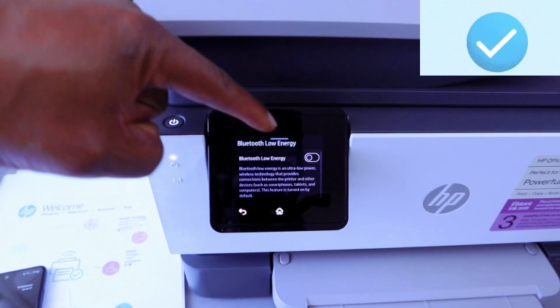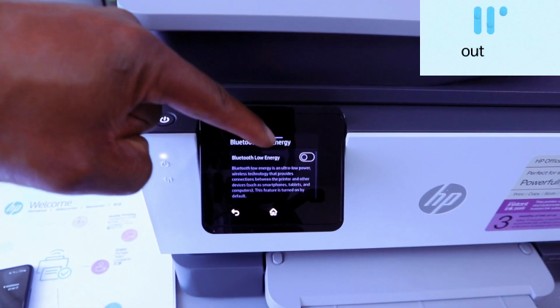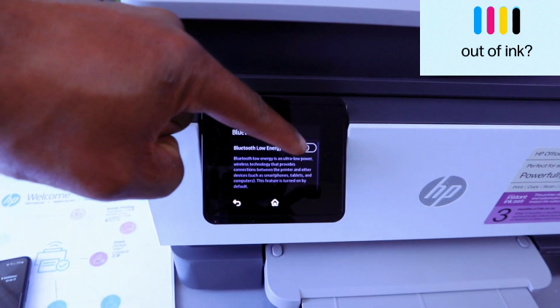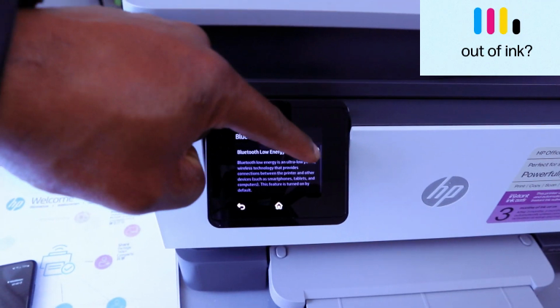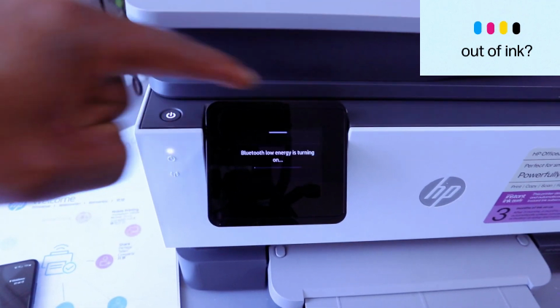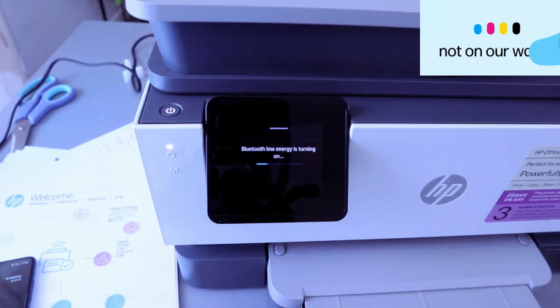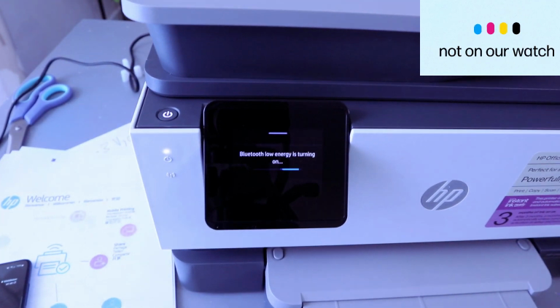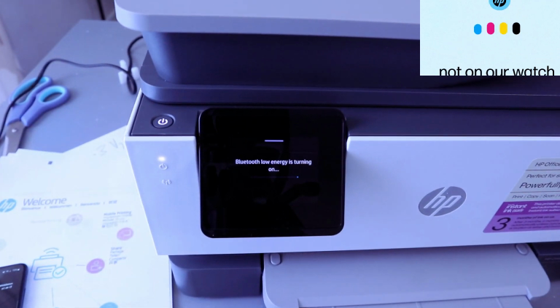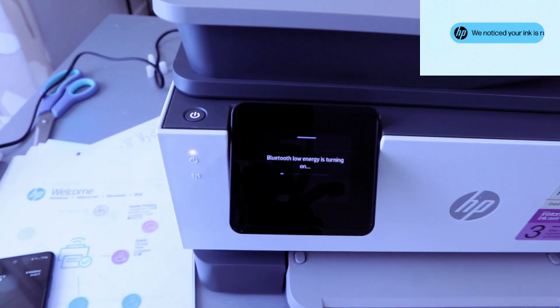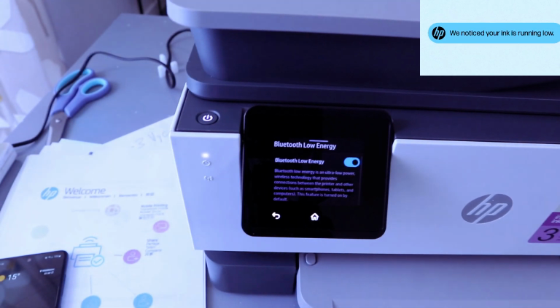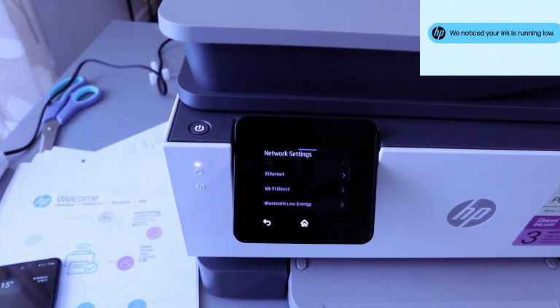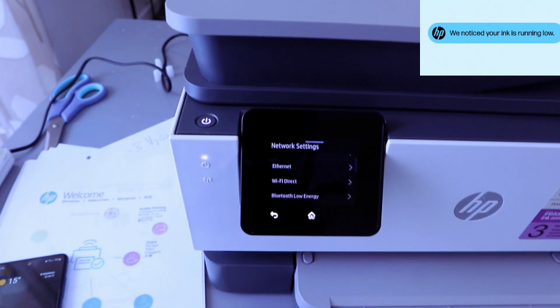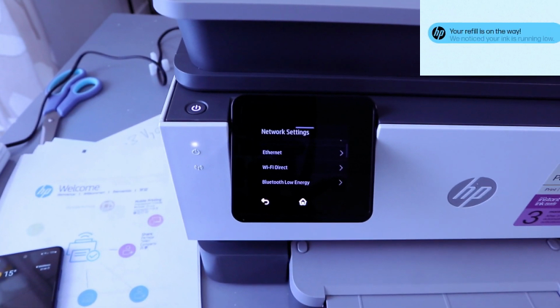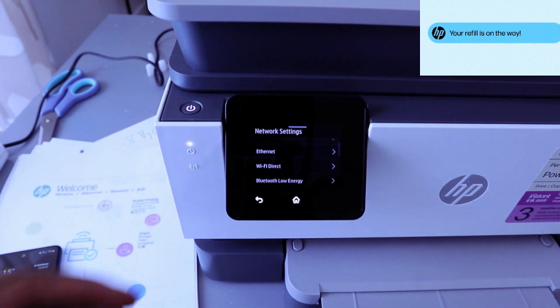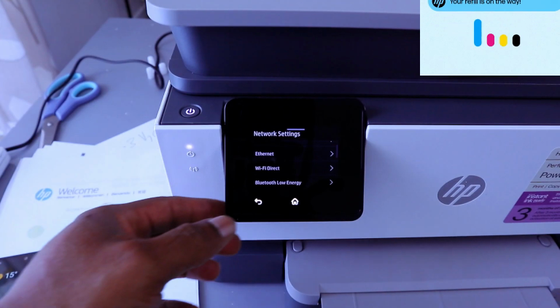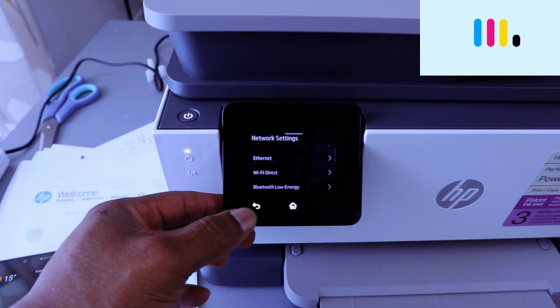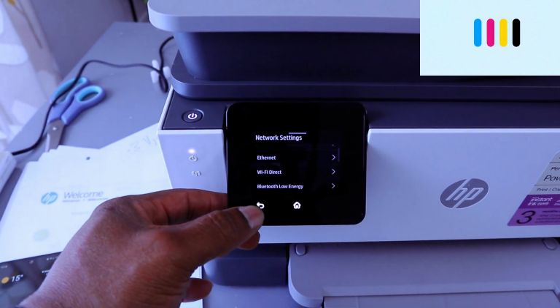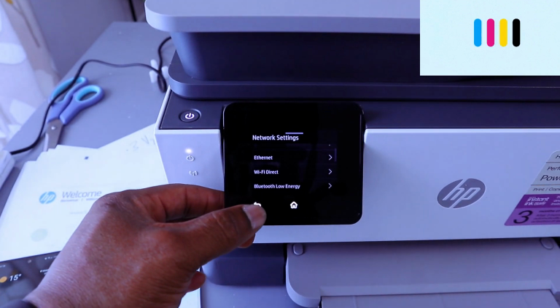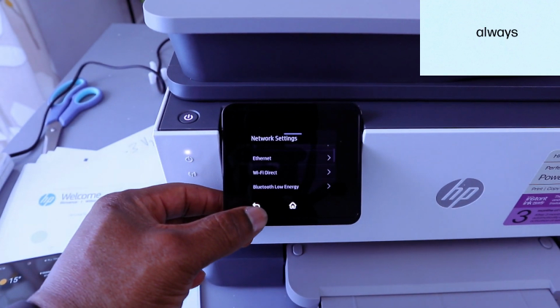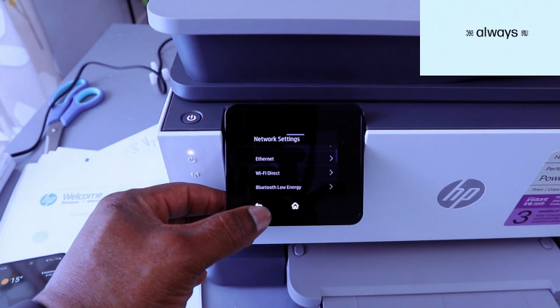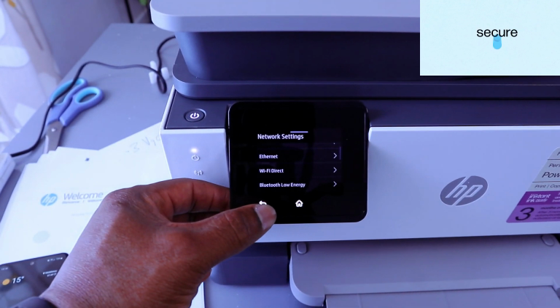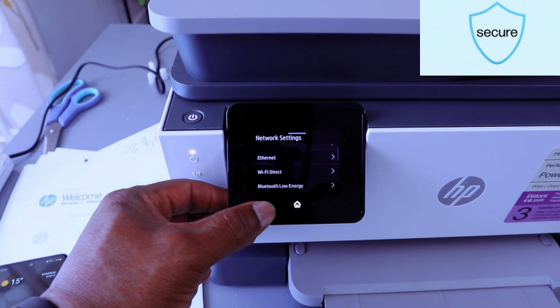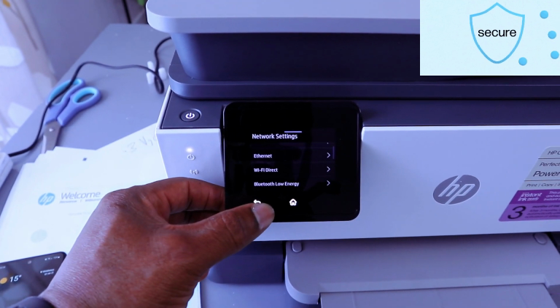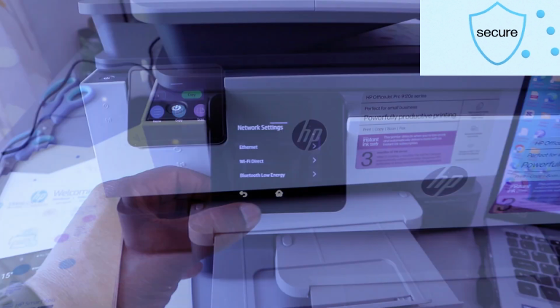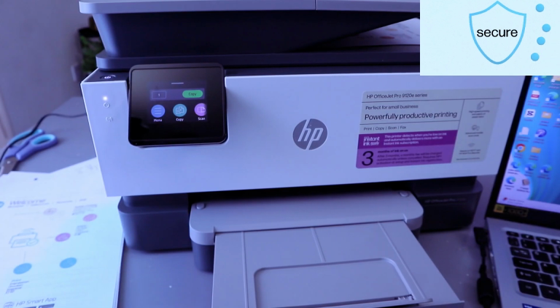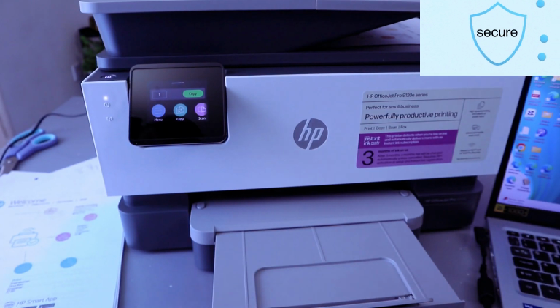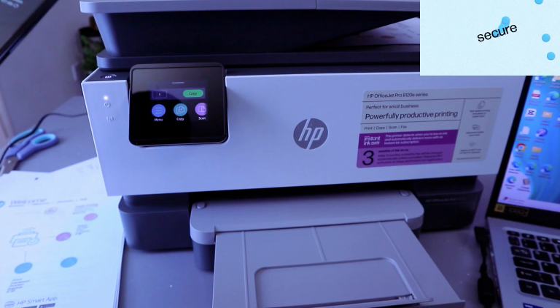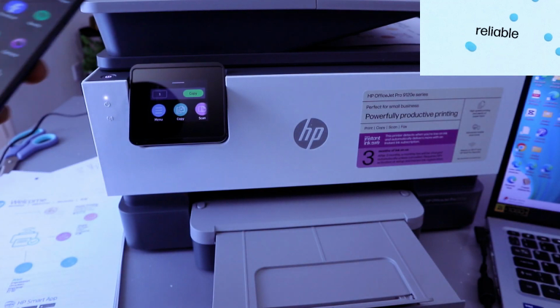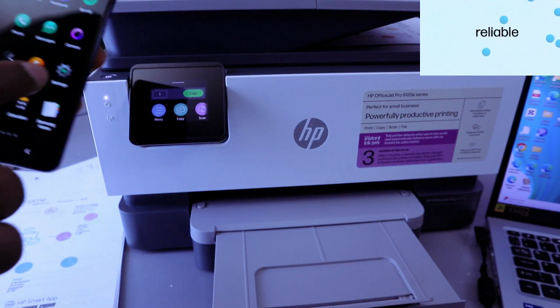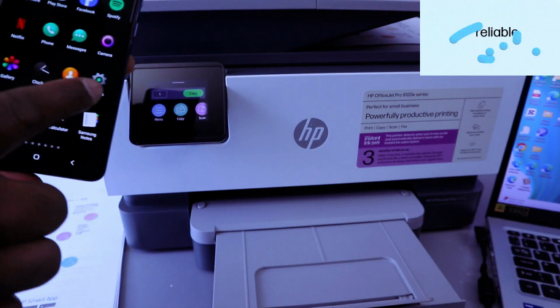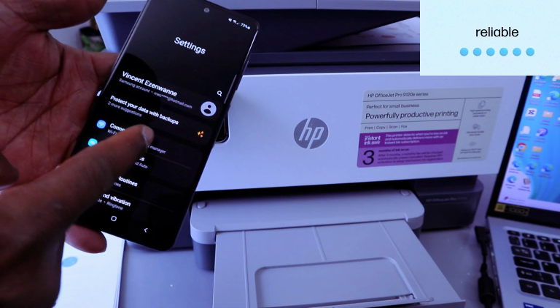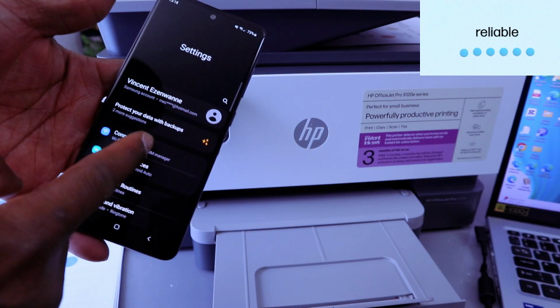Switch Bluetooth on. Bluetooth Low Energy is turning on now — this printer is now connected via Bluetooth Low Energy. Next, you need to go to your phone settings and go to Connections.